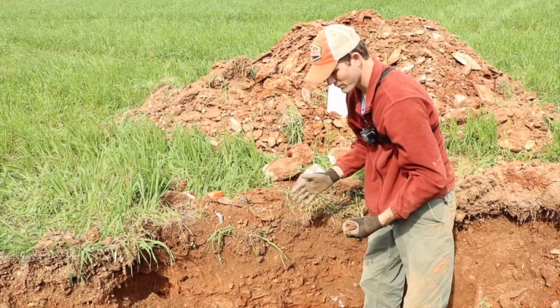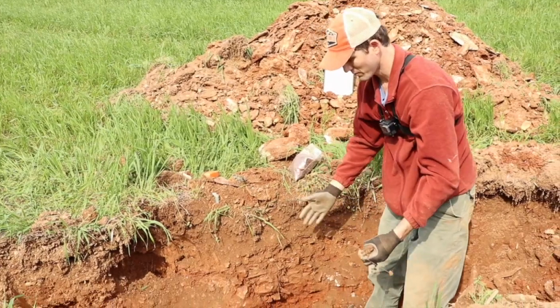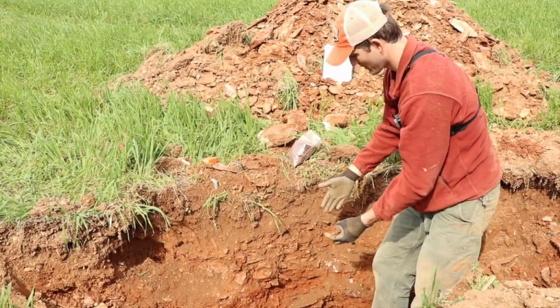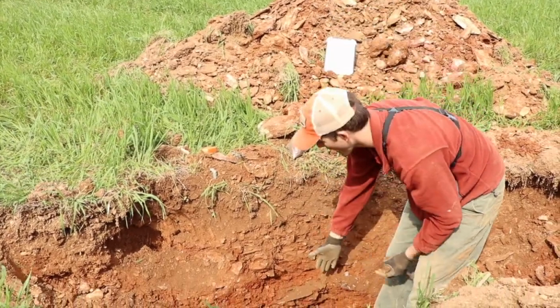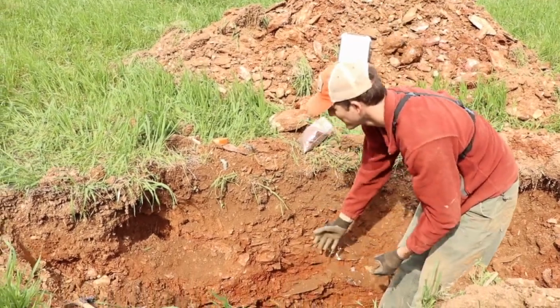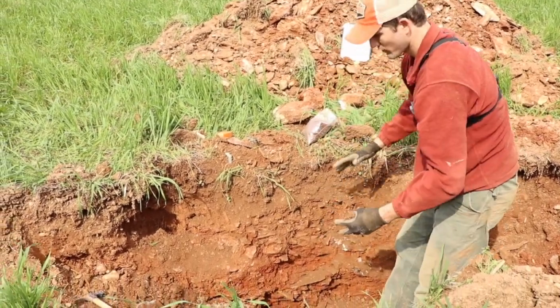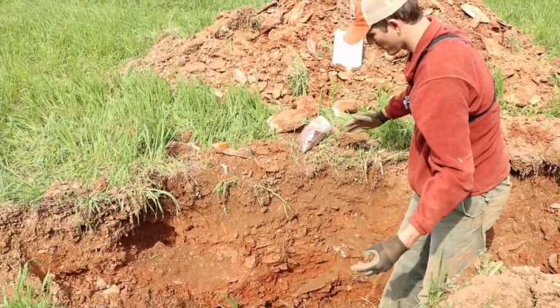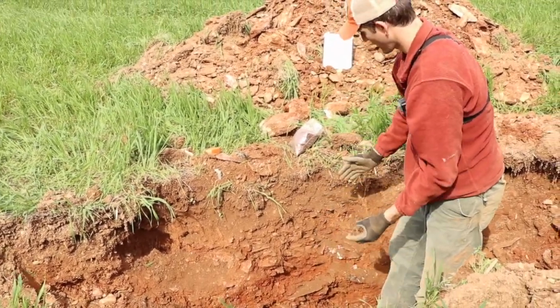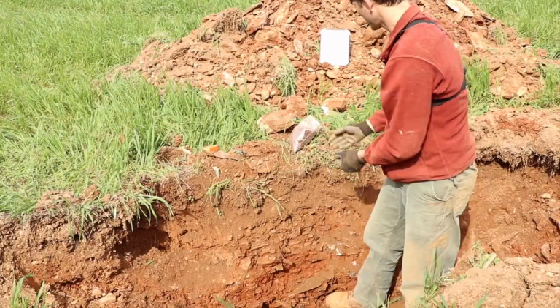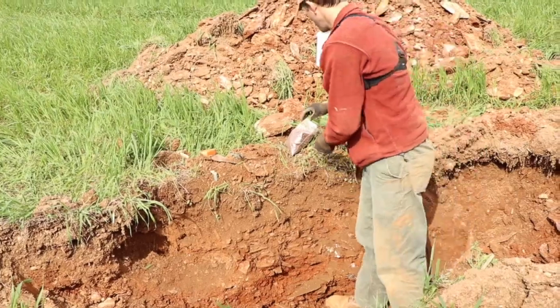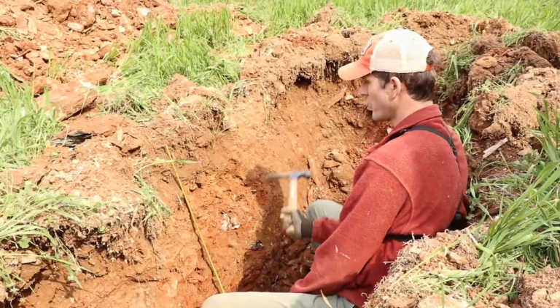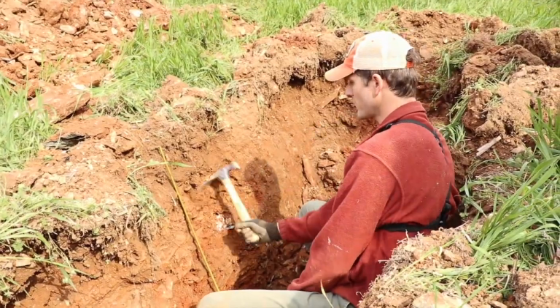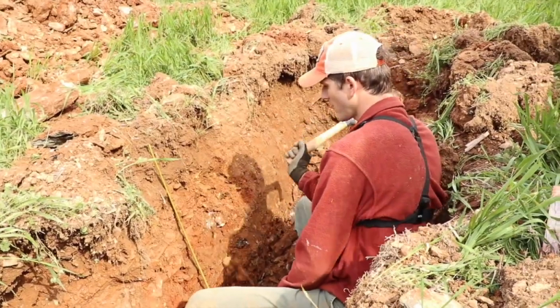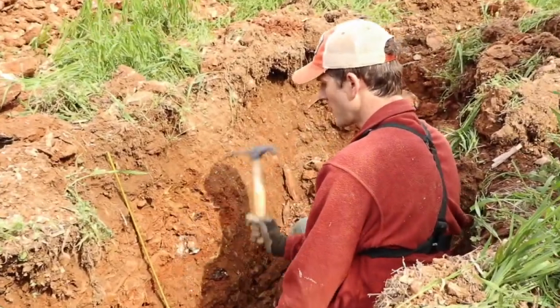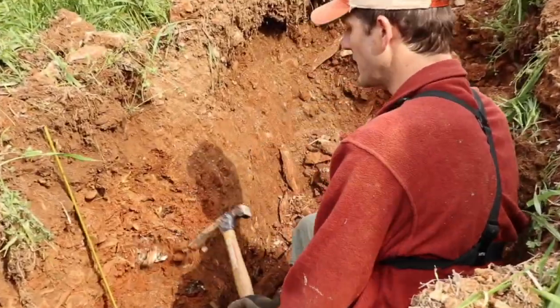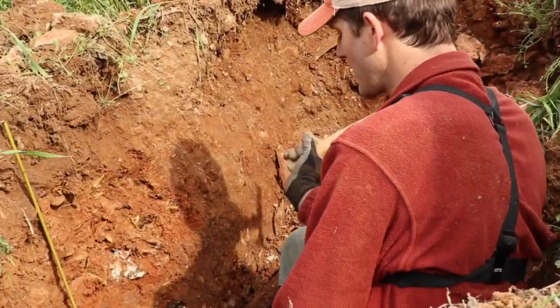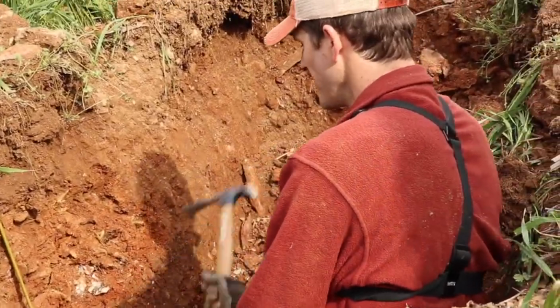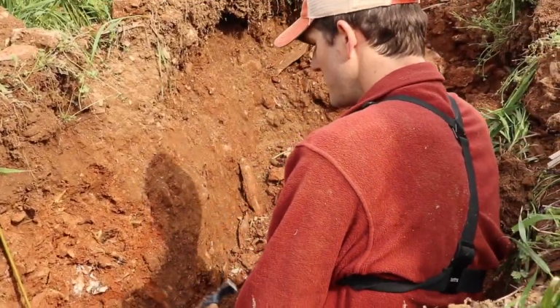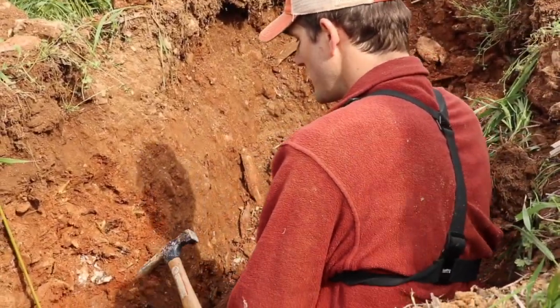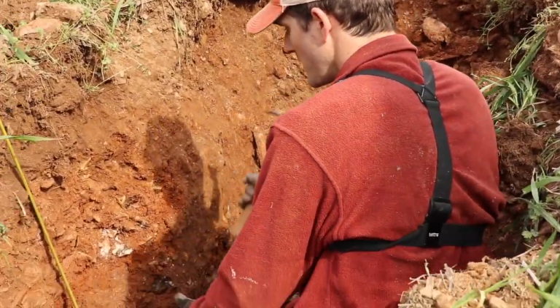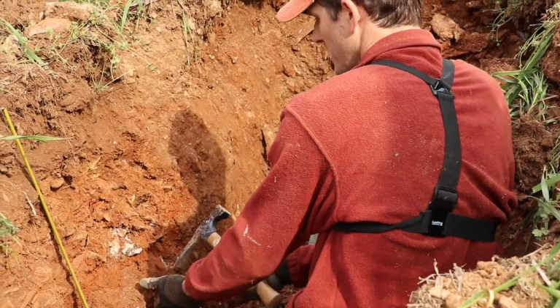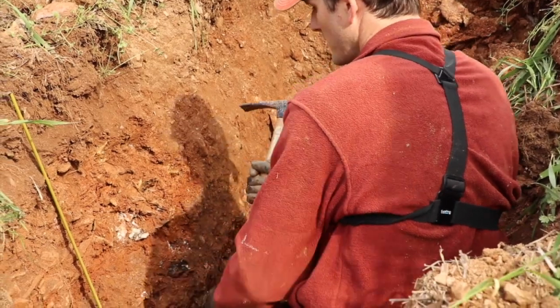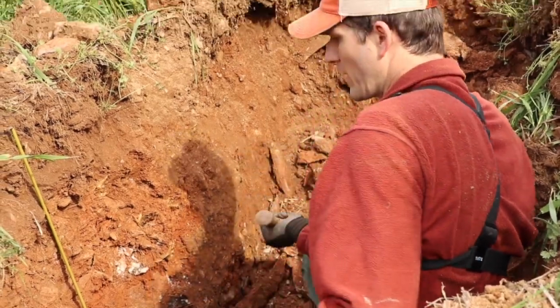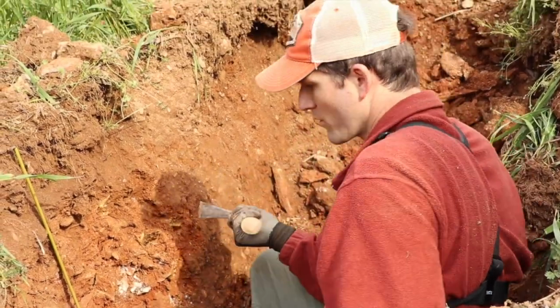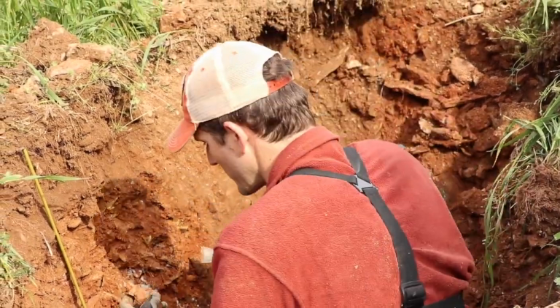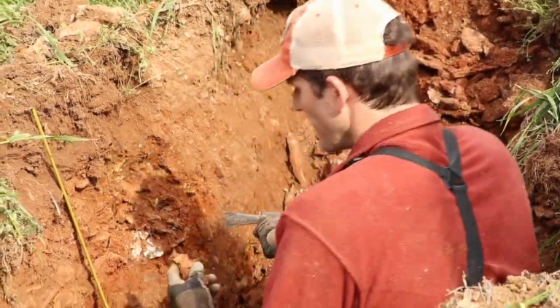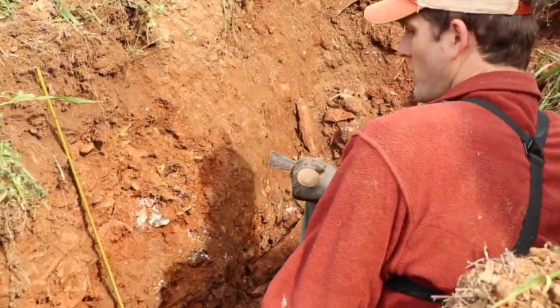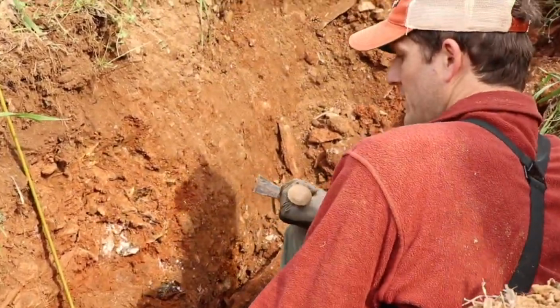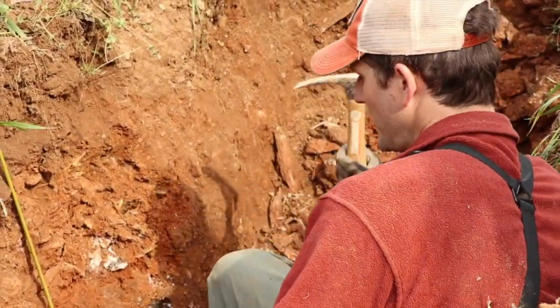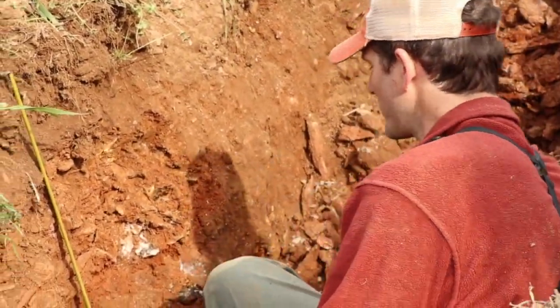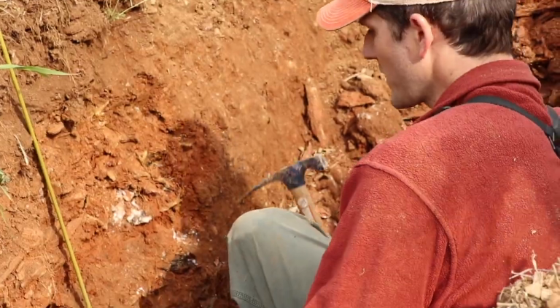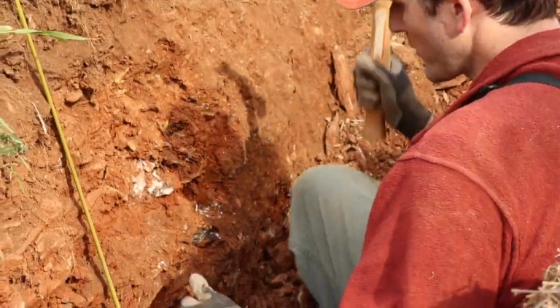Here's residuum — this is bedrock that's weathered into soil in place, 30% at least. Fill it in quartz veins, and then once we get to 15 inches, we get to red clay flows.